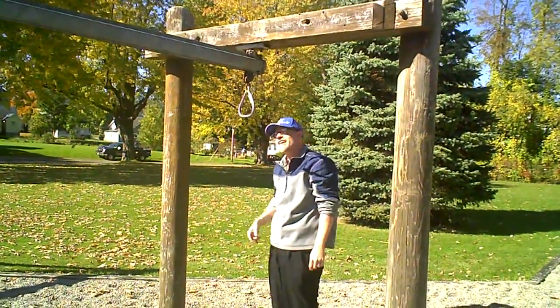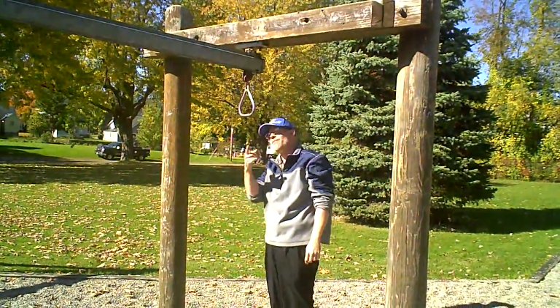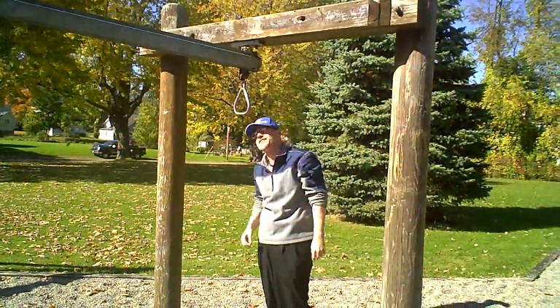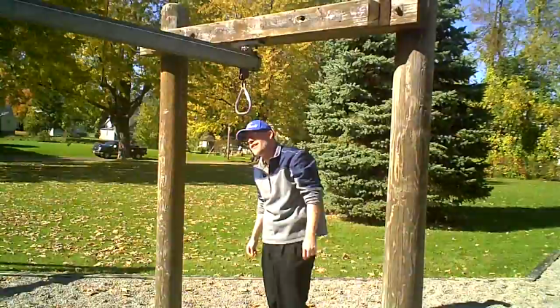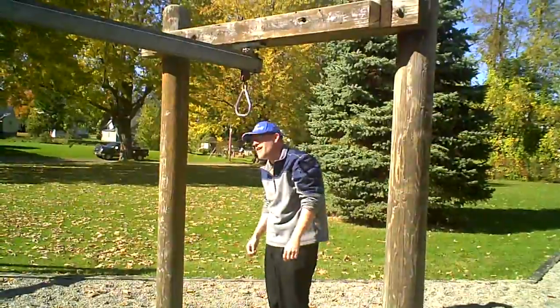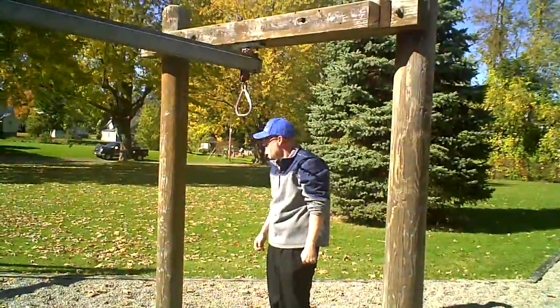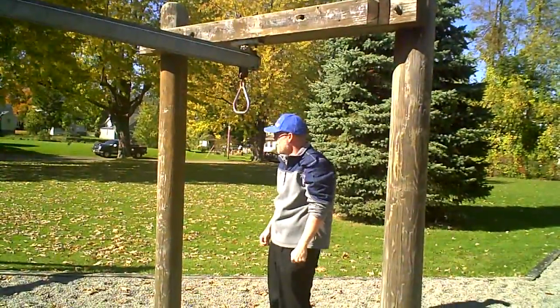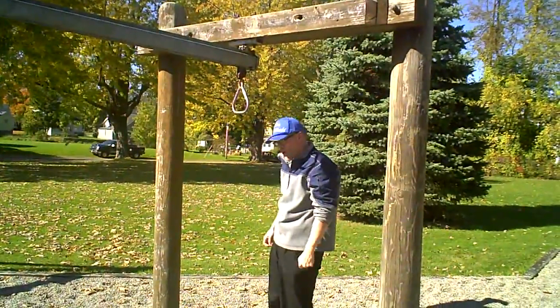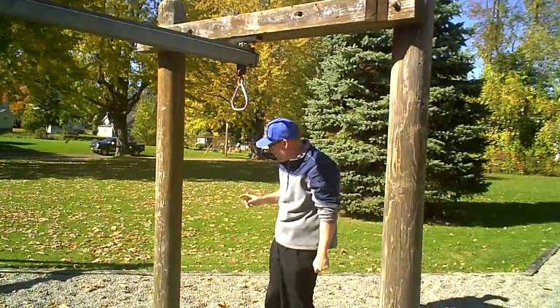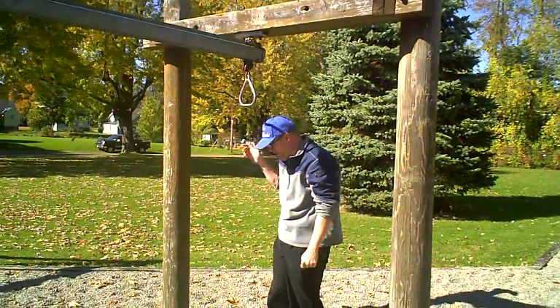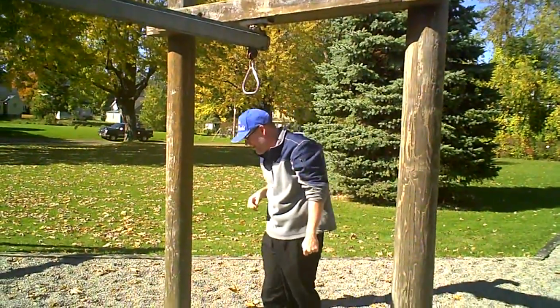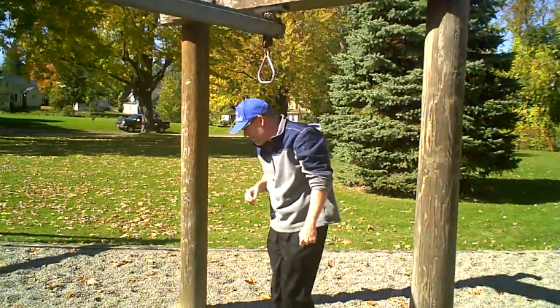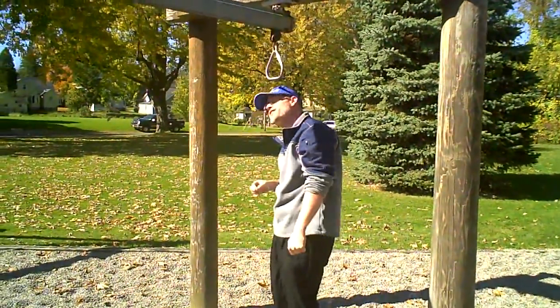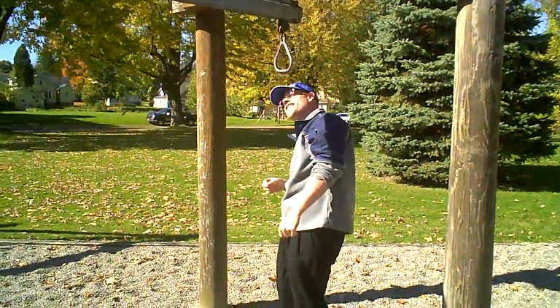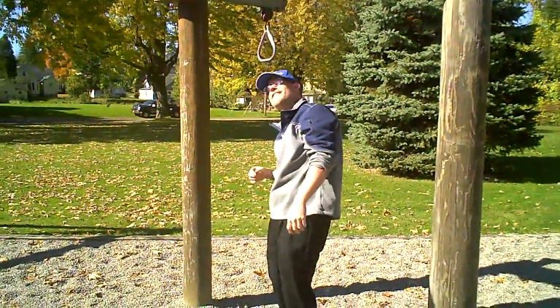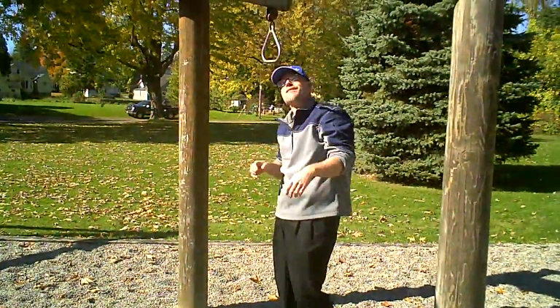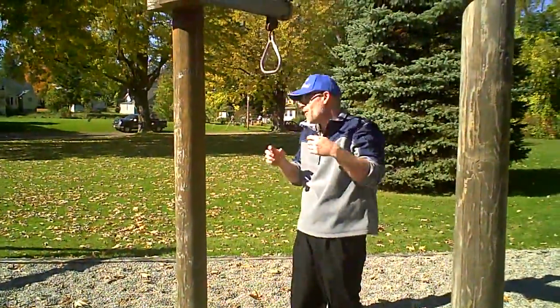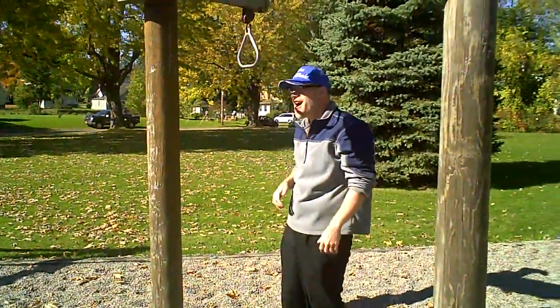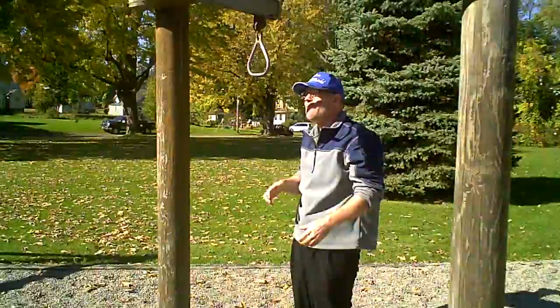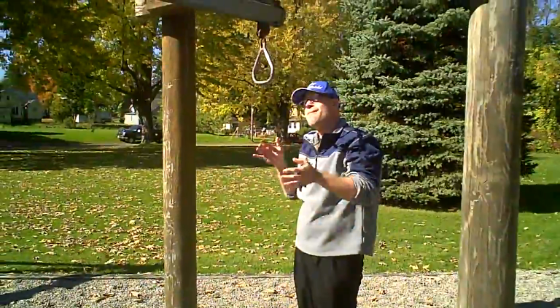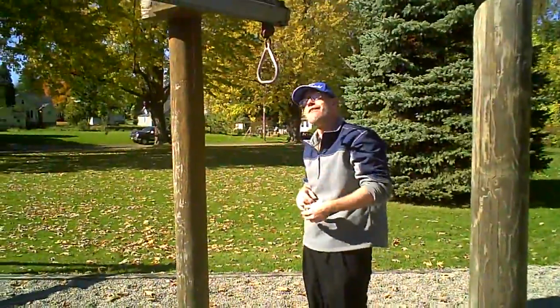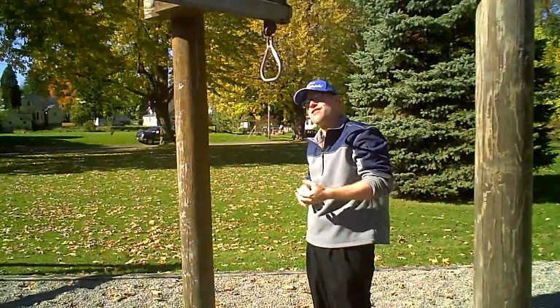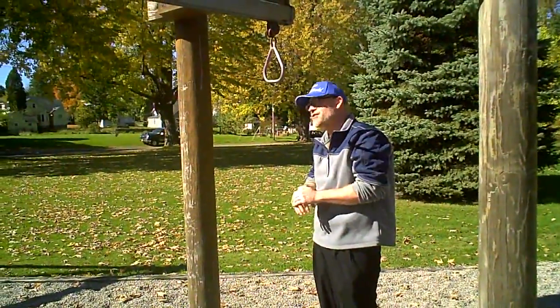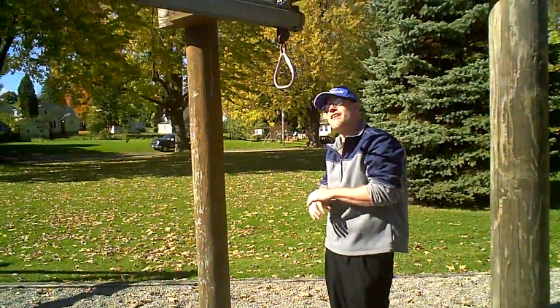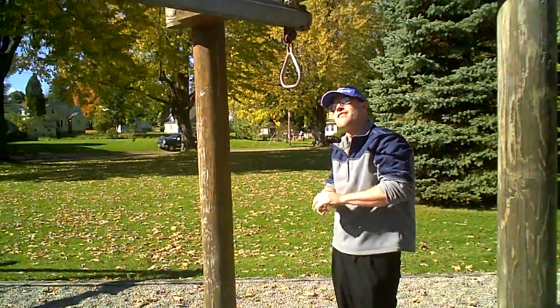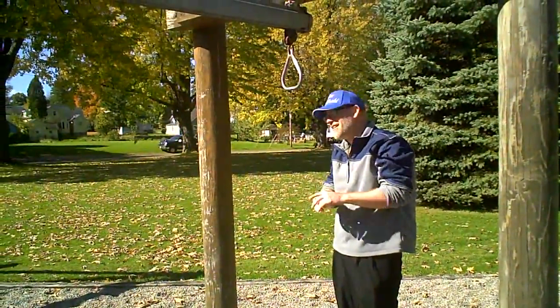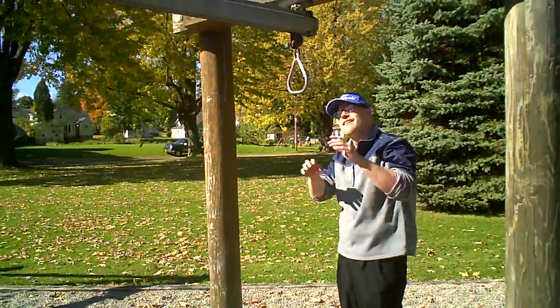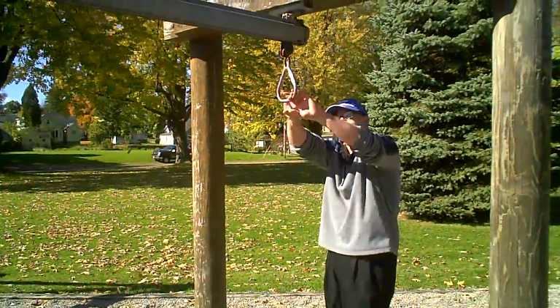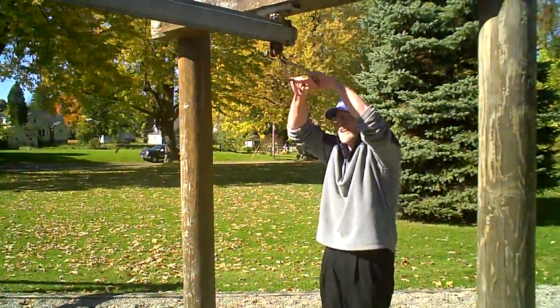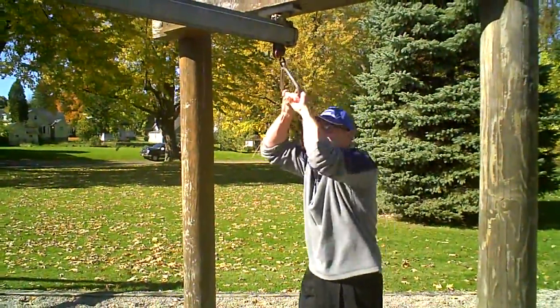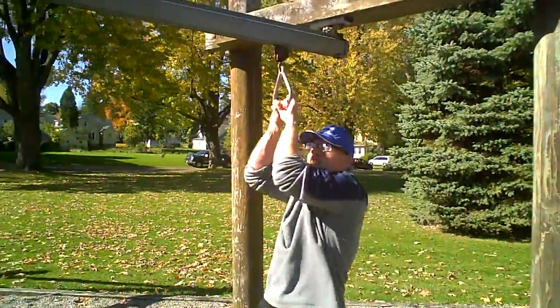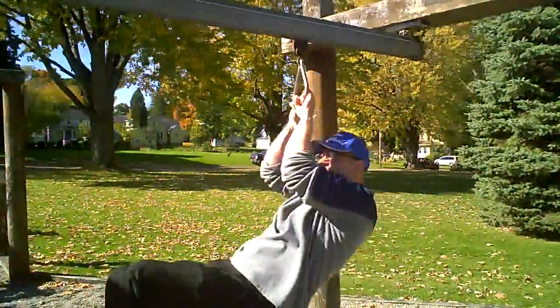If that can hold me, that's still good. I'm out of breath - that was exciting. Maybe I should come here every day and just exercise.